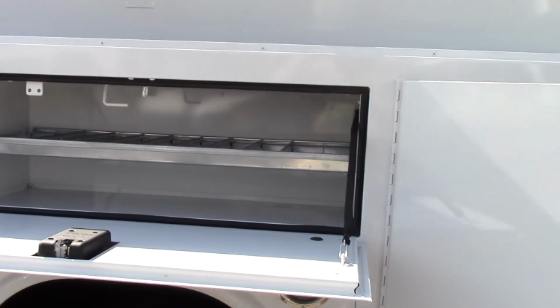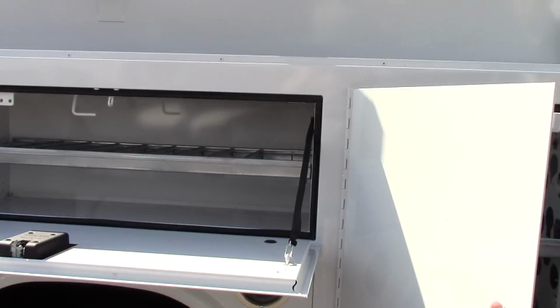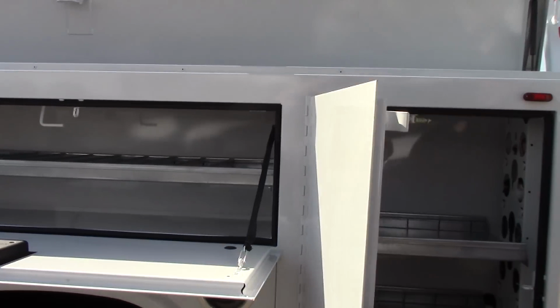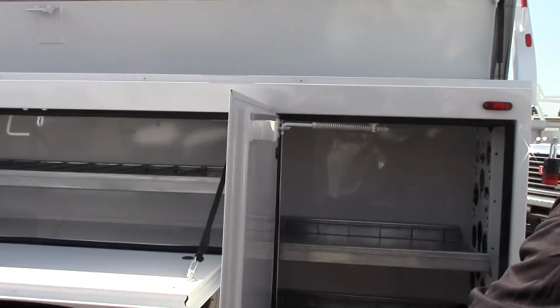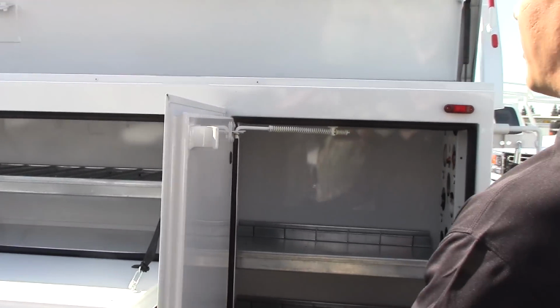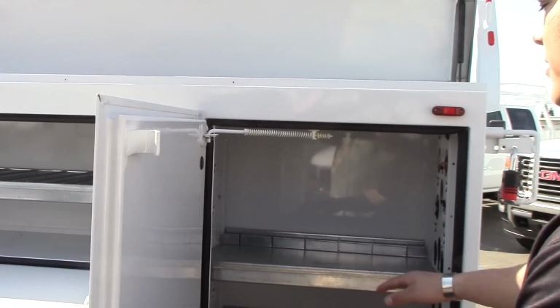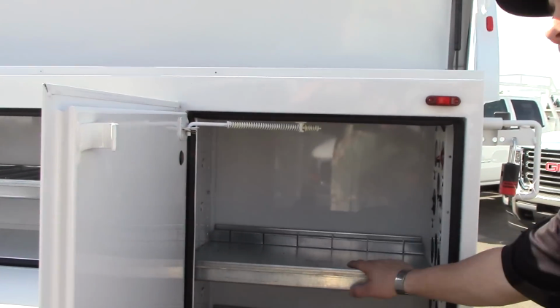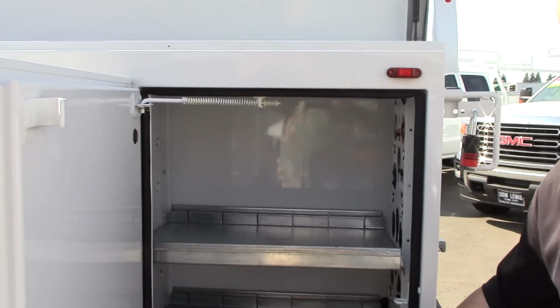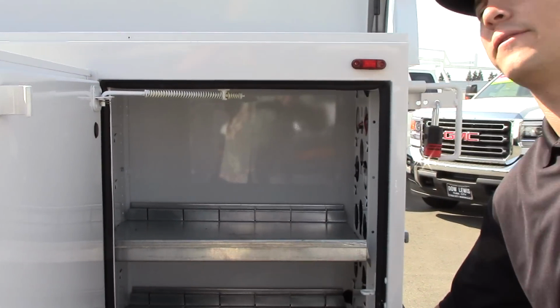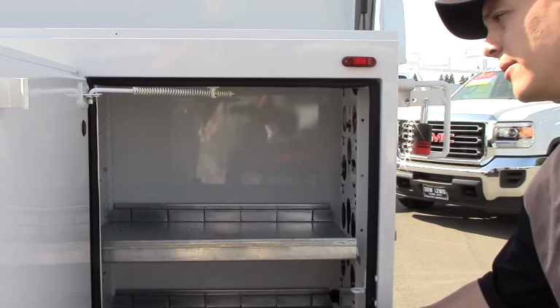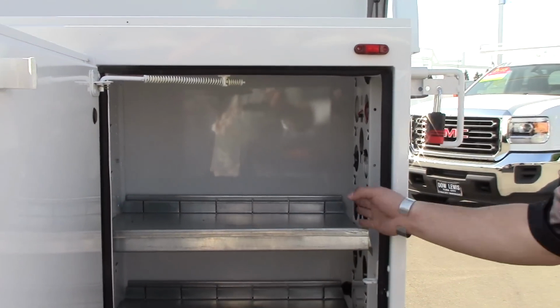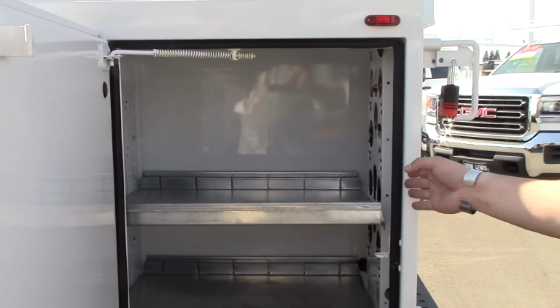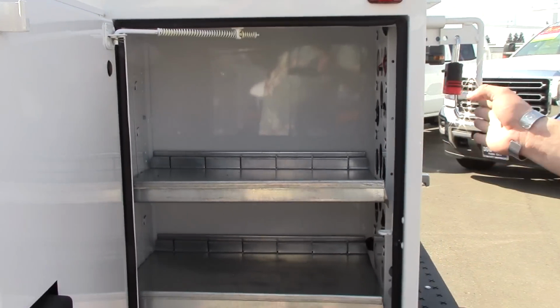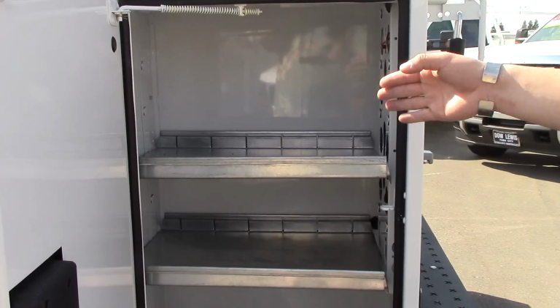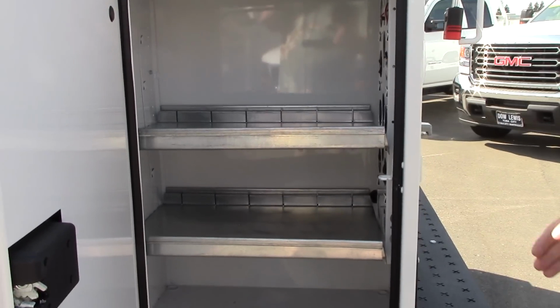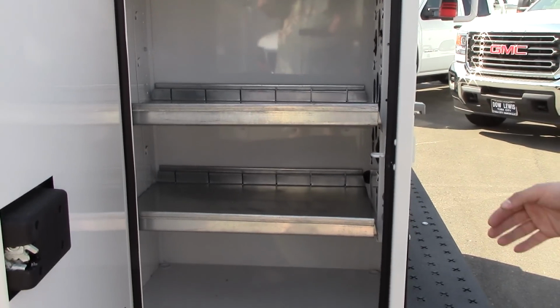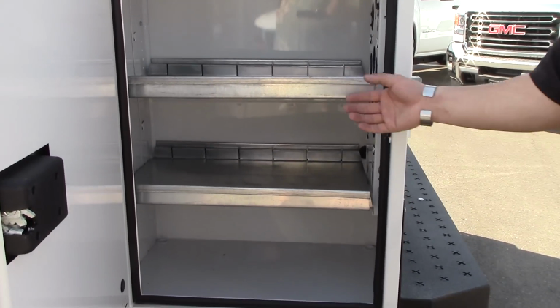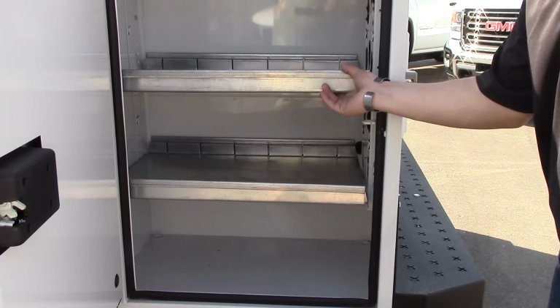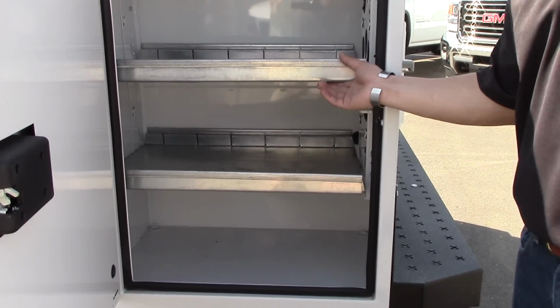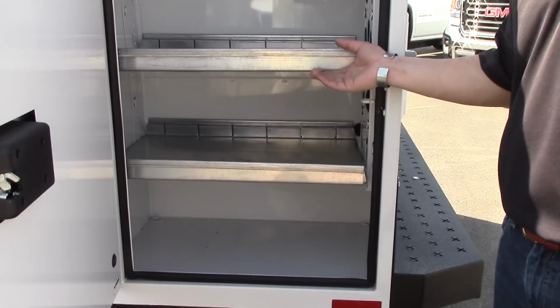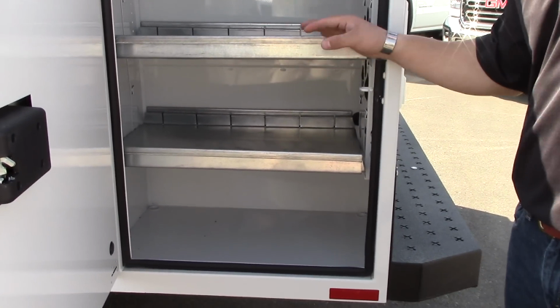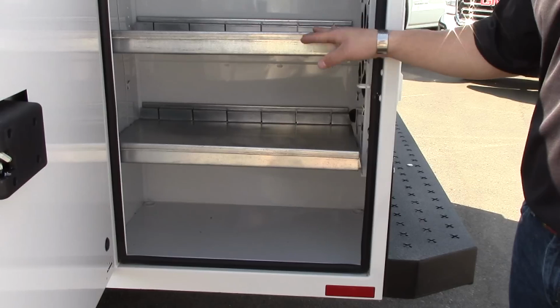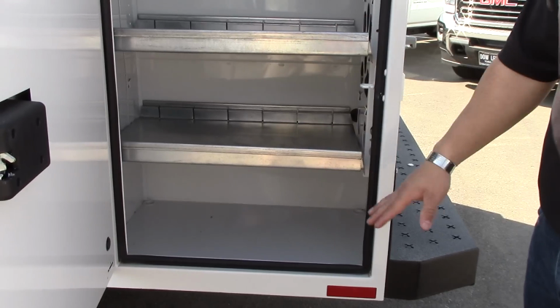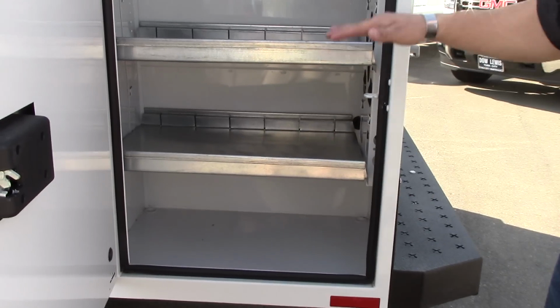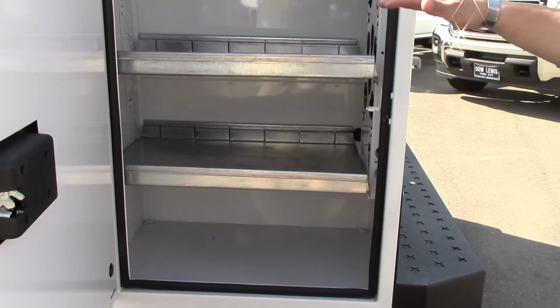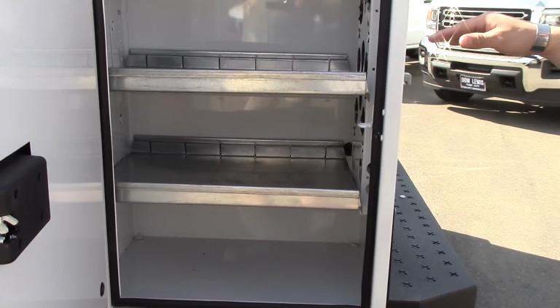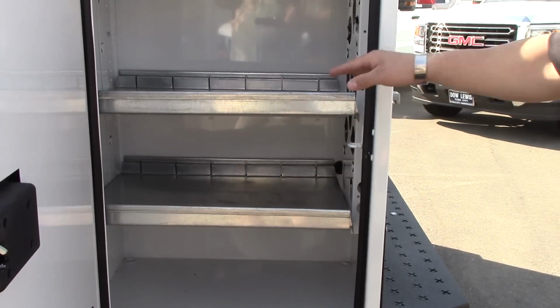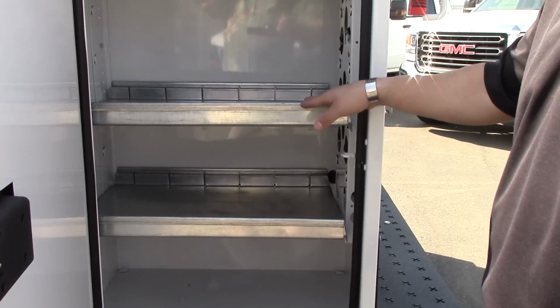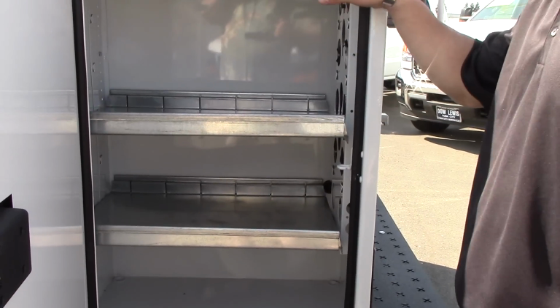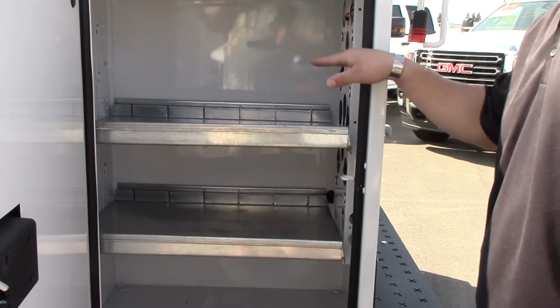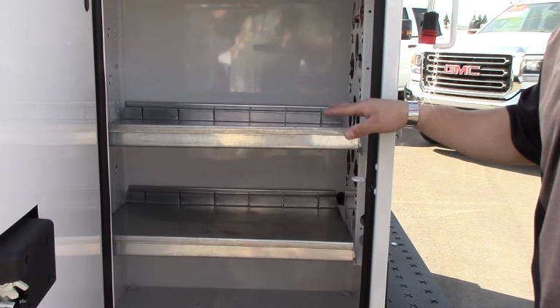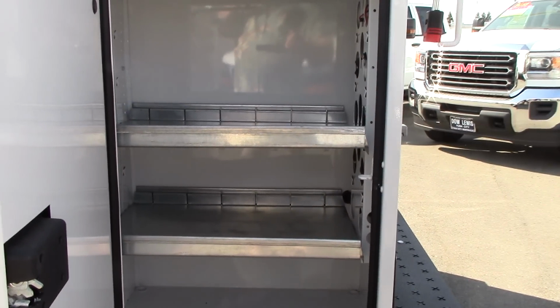Moving more towards the back, you've got another double shelf. You can also put the separators in there. All these shelves are removable. If you need to put something taller, they're also adjustable — up and down, they have different heights.